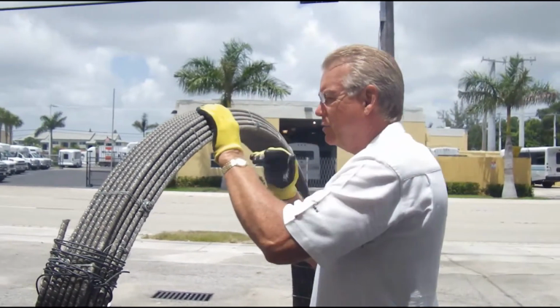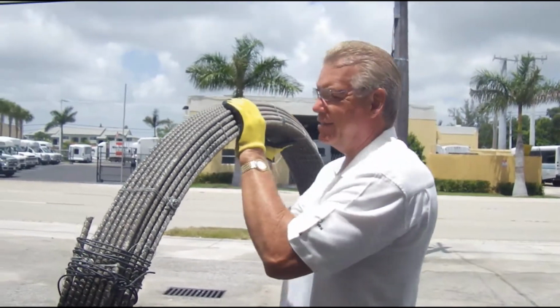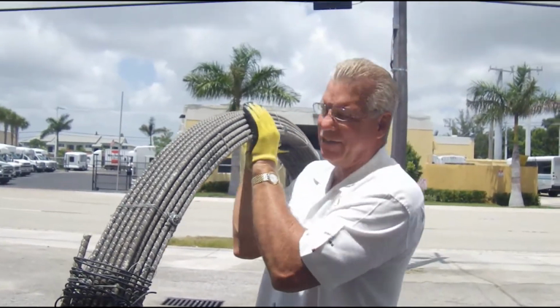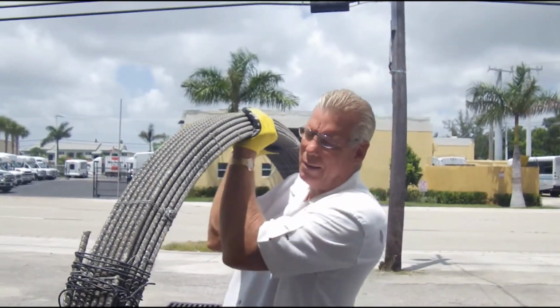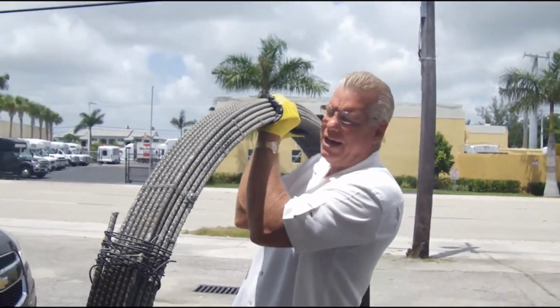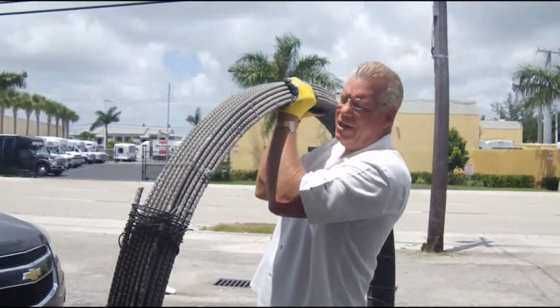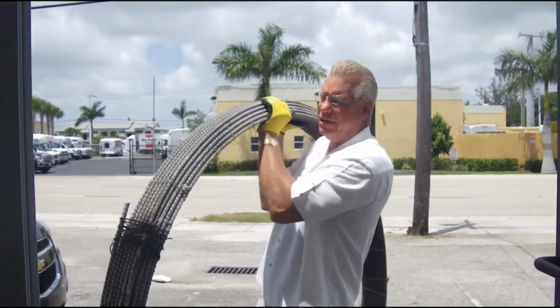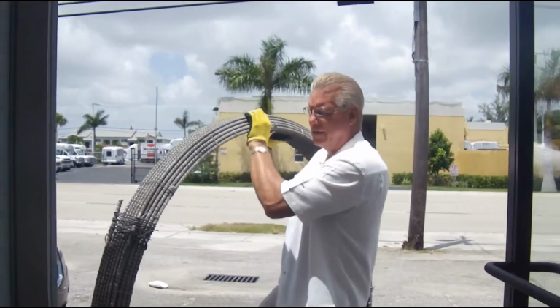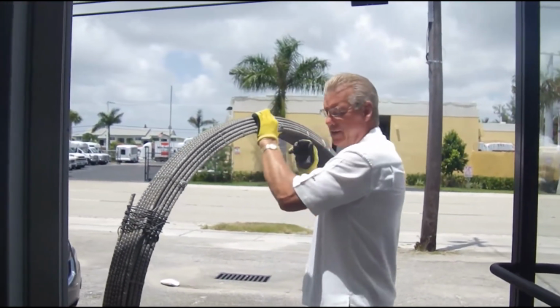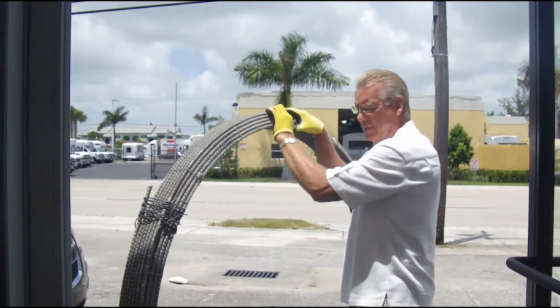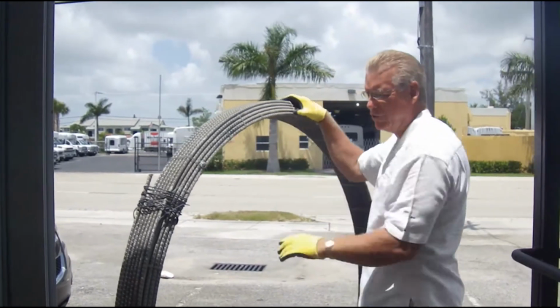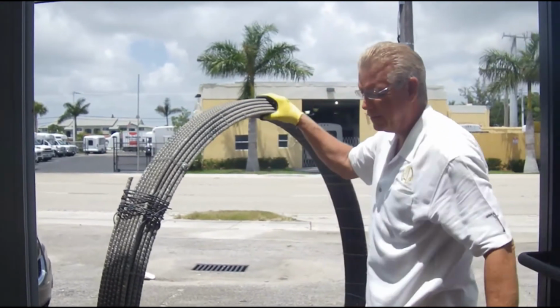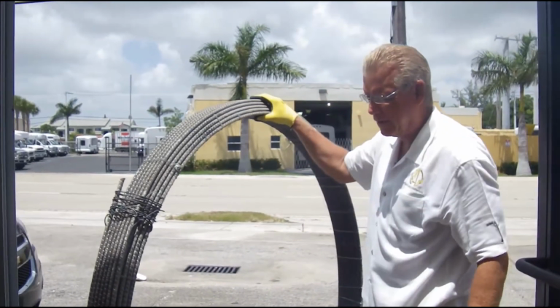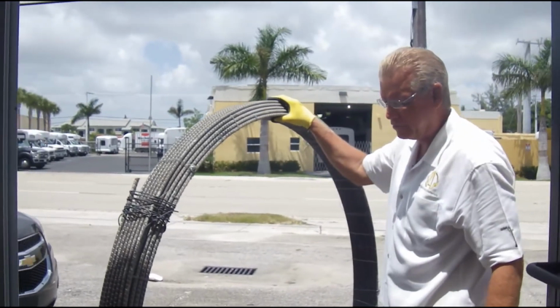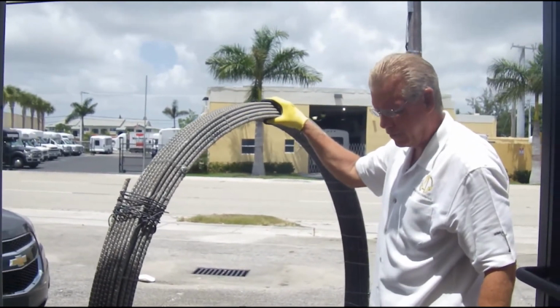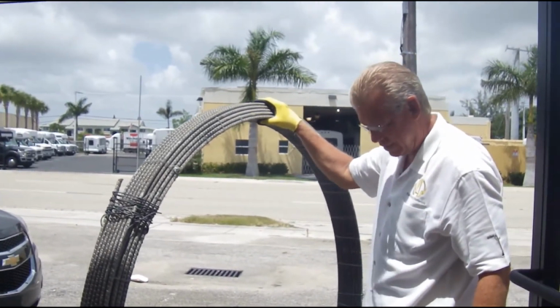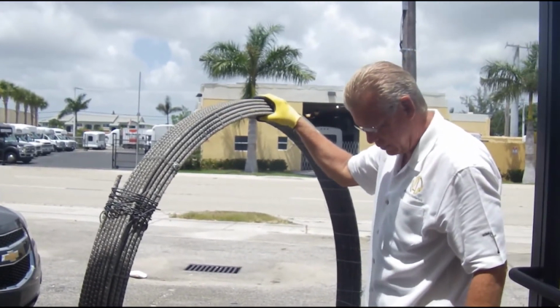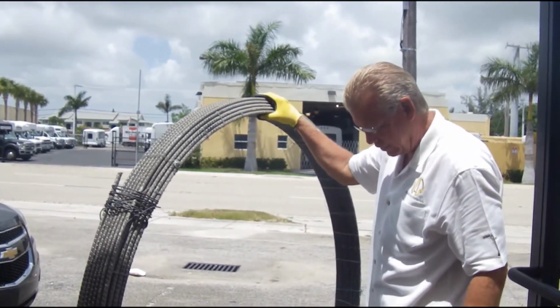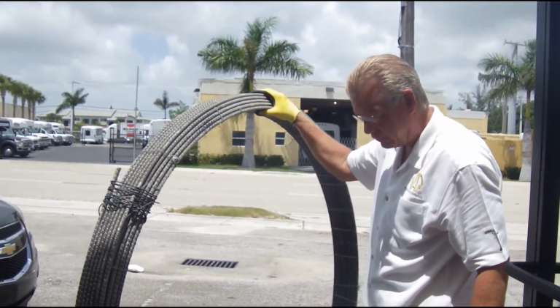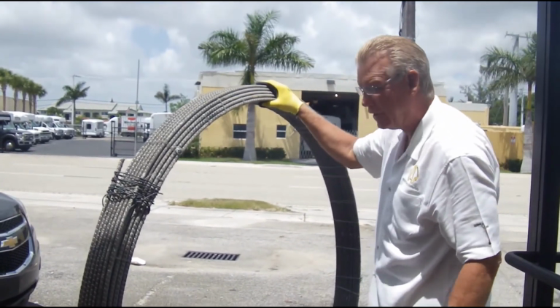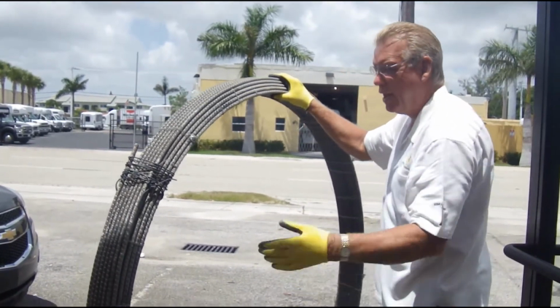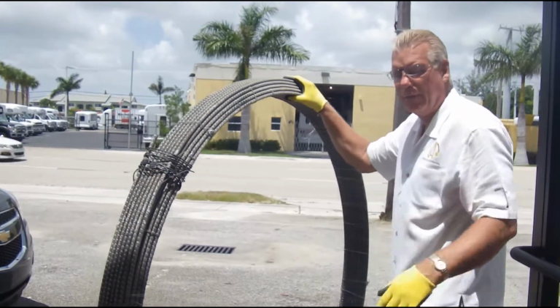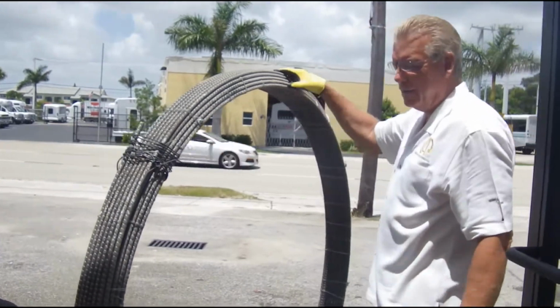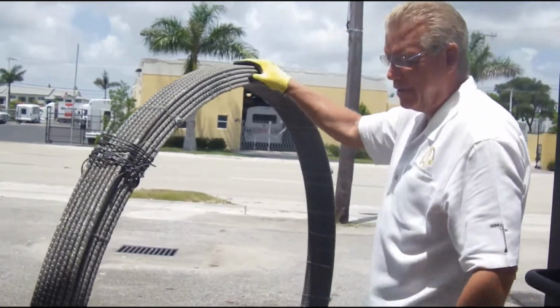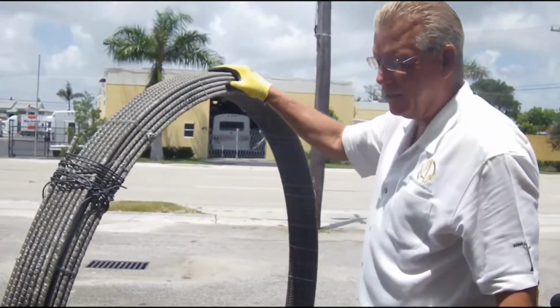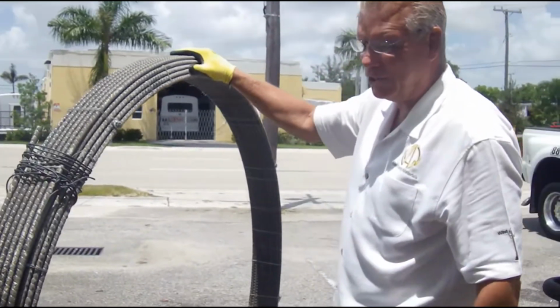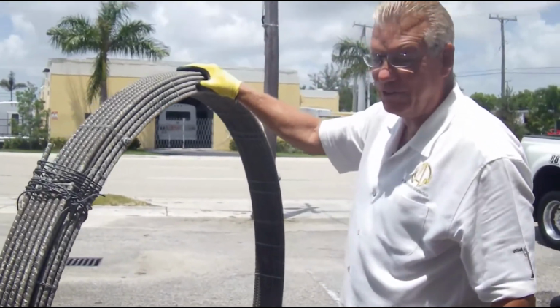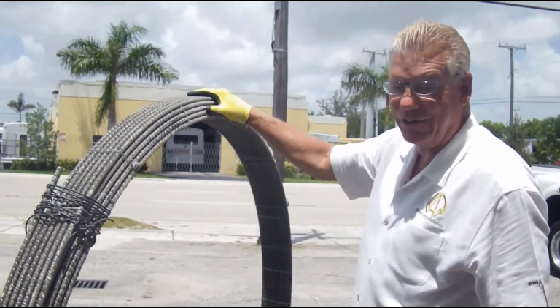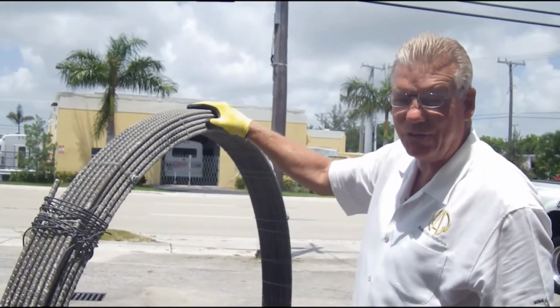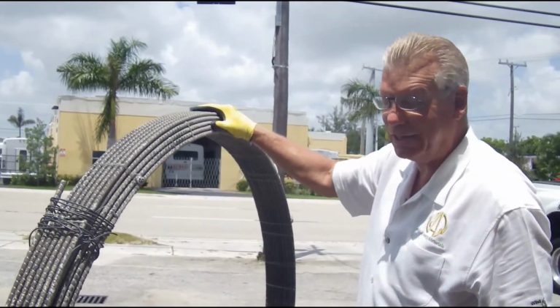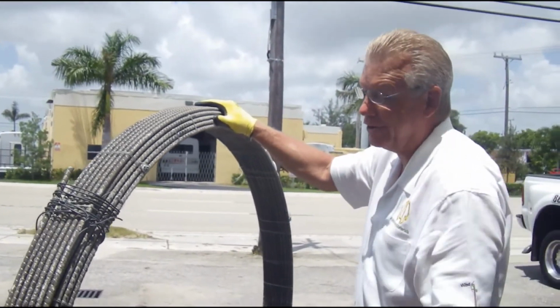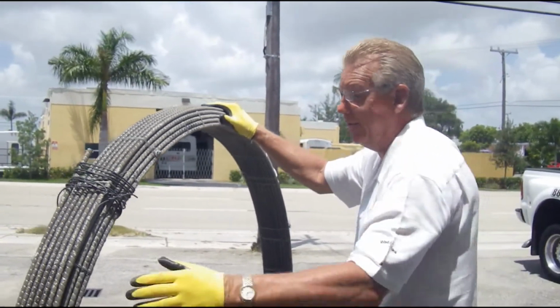This weighs about 80 pounds — check the weight on the chart for it. They're 650 feet there. I challenge that you couldn't load 650 feet of steel the way you're going to see me load this.